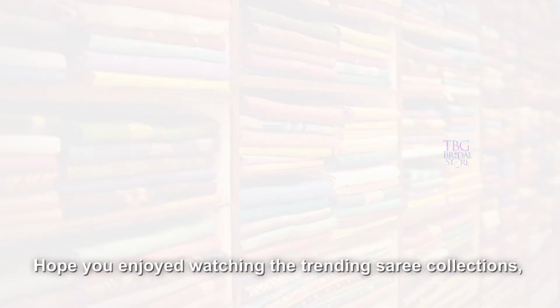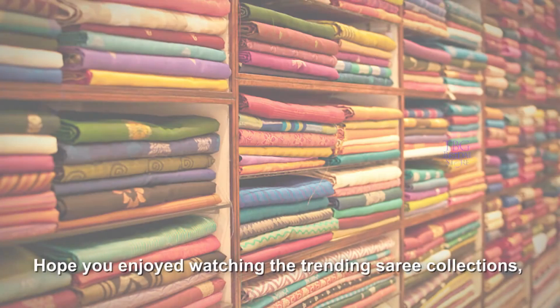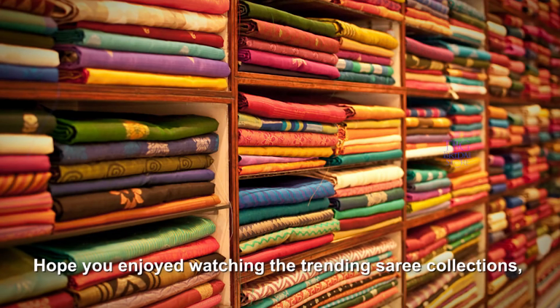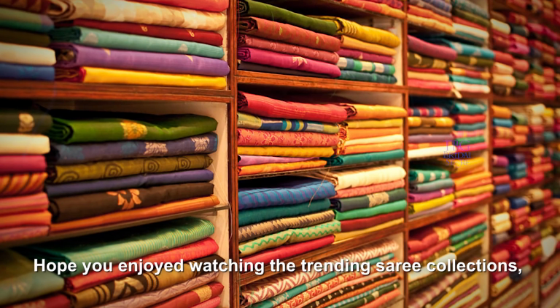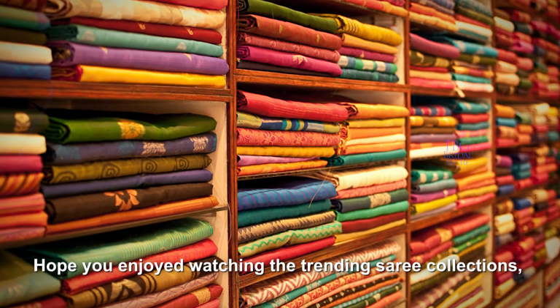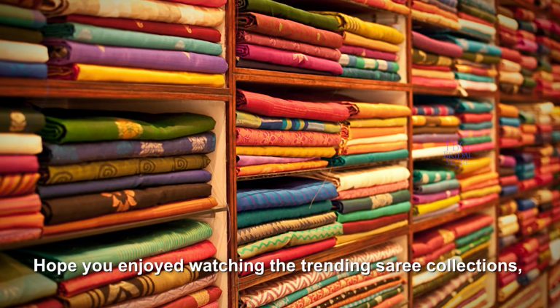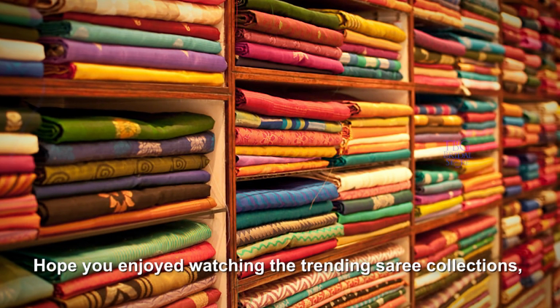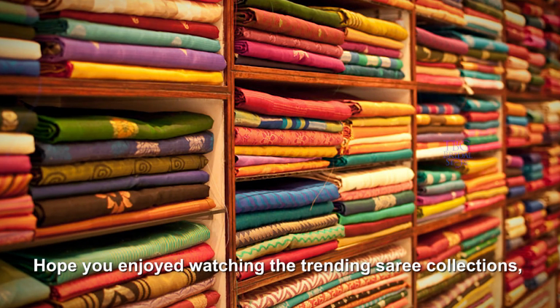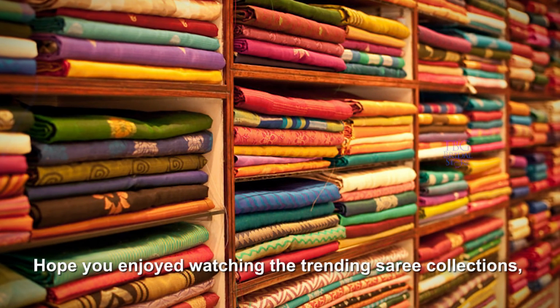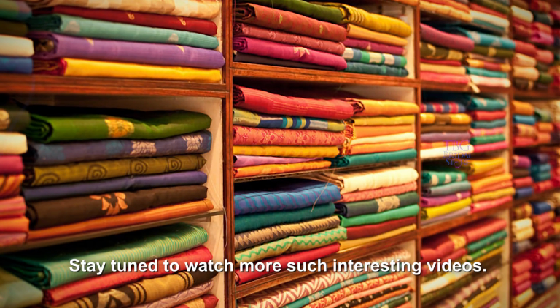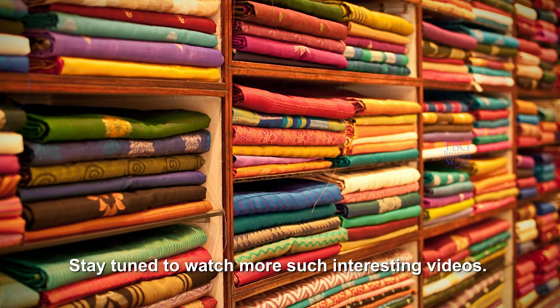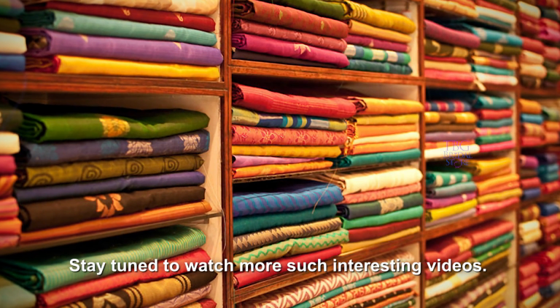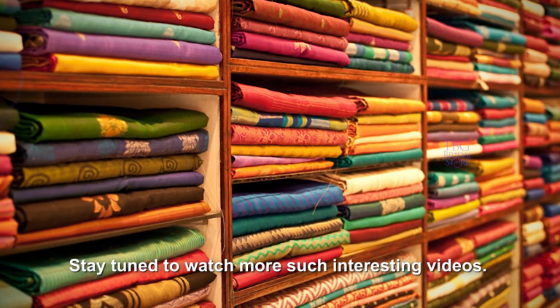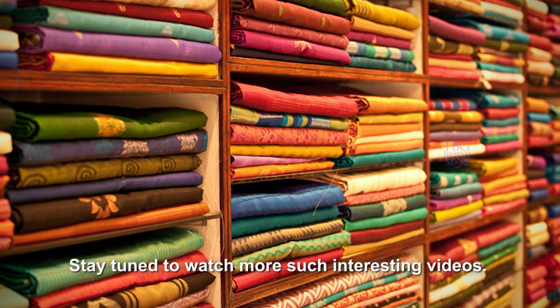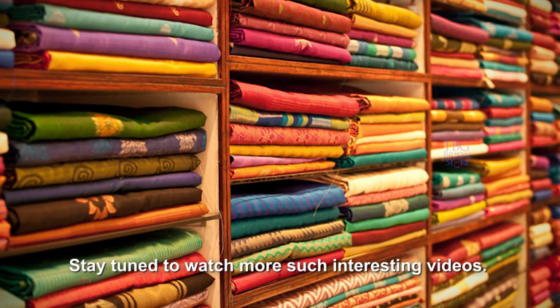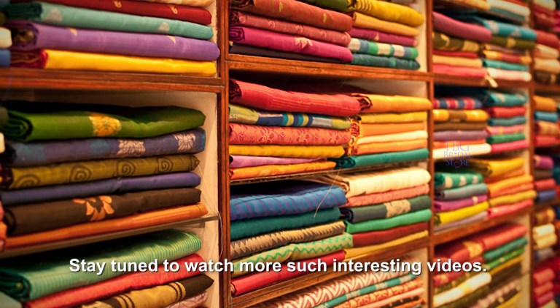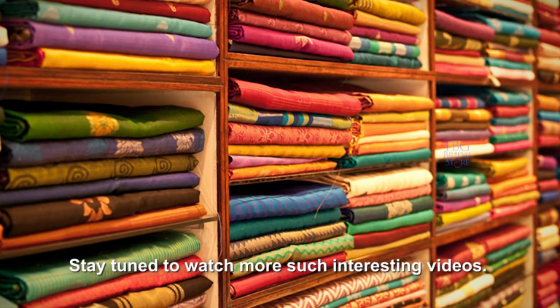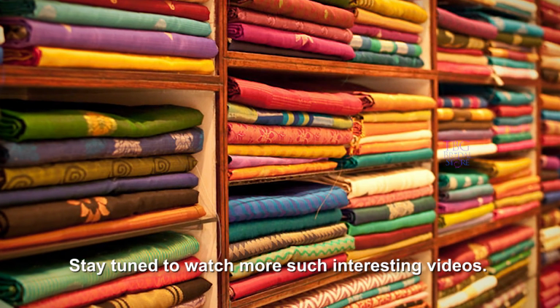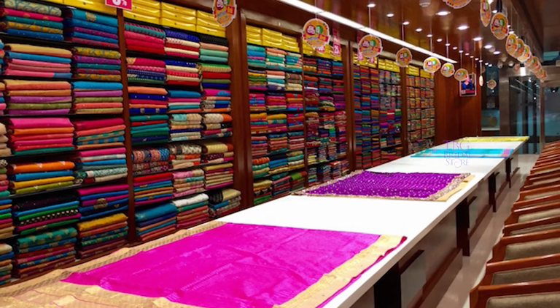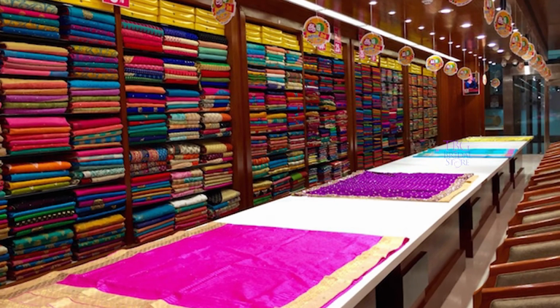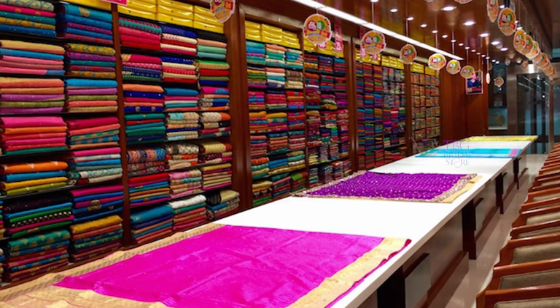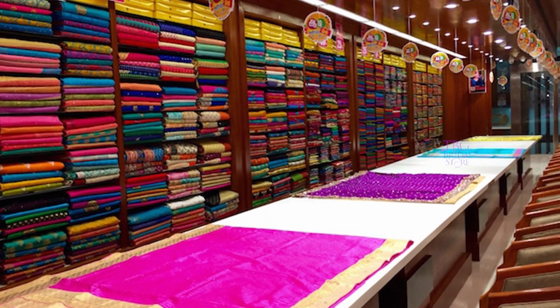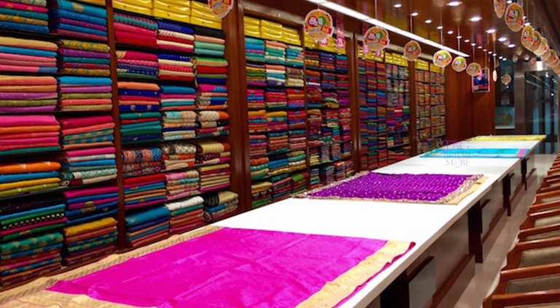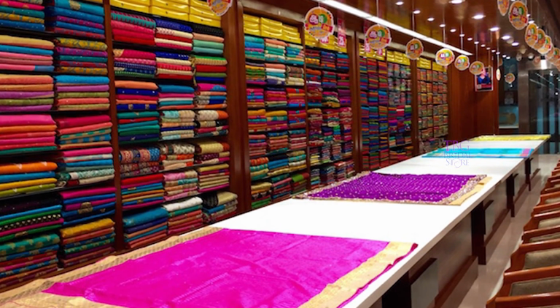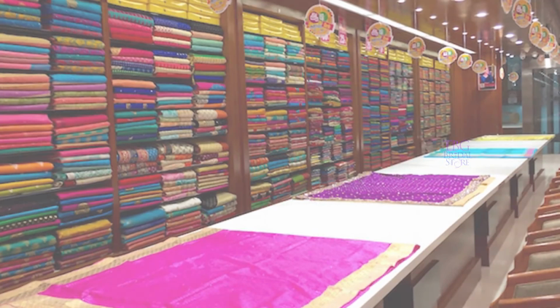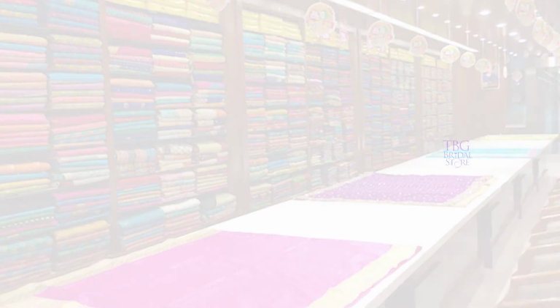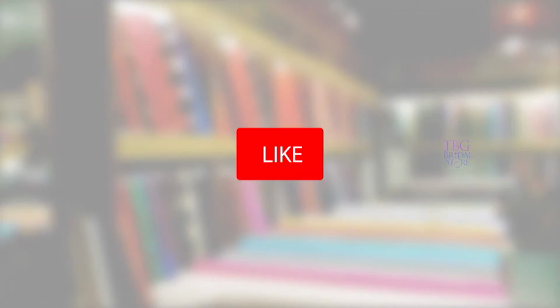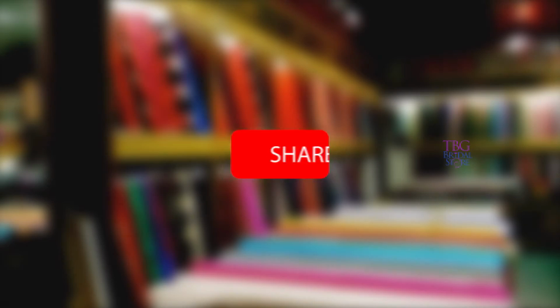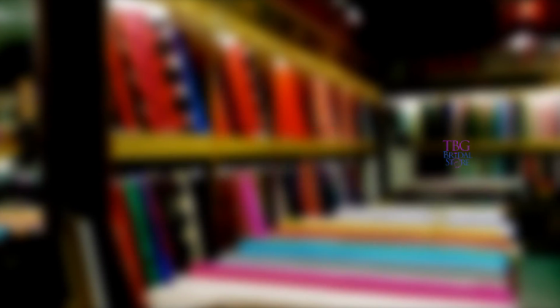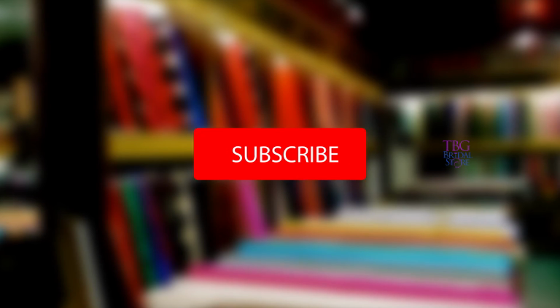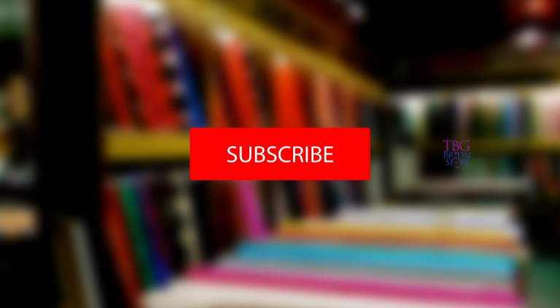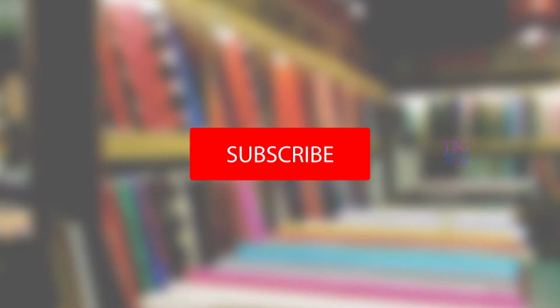Hope you enjoyed watching the trending sari collections. Stay tuned to watch more such interesting videos. Comment below your favorite sari, and don't forget to like, share and subscribe to our channel.